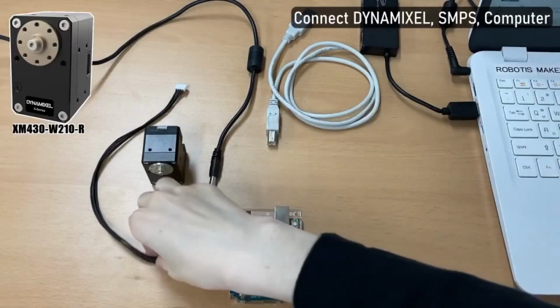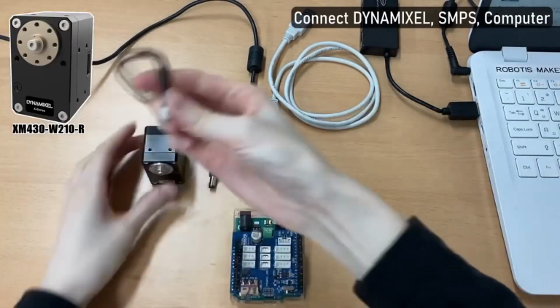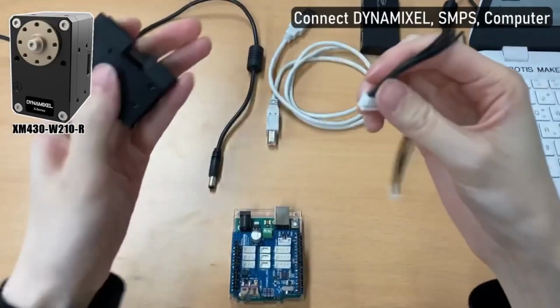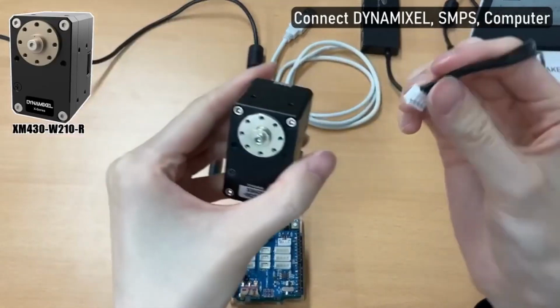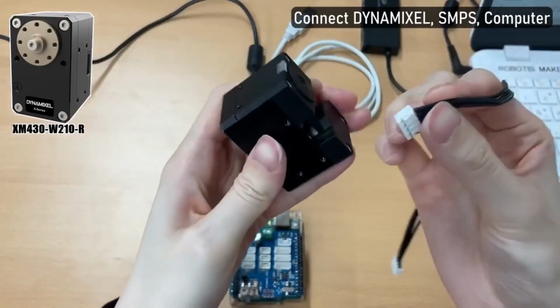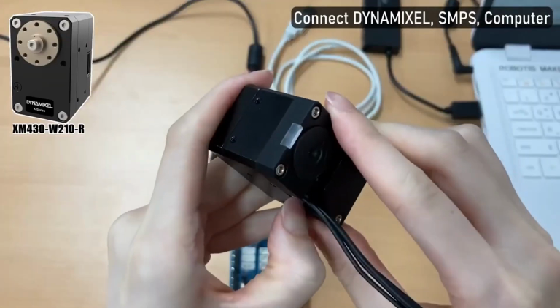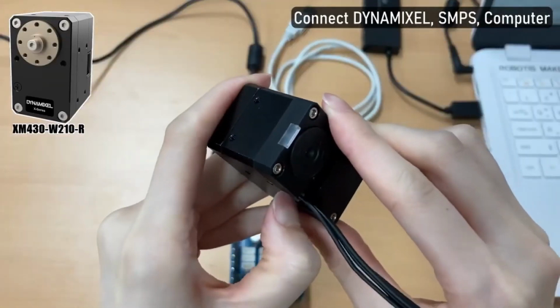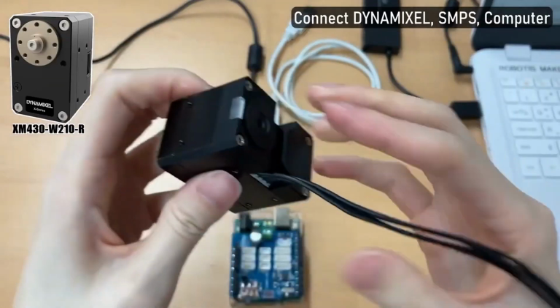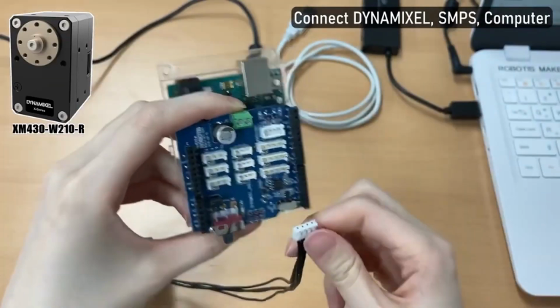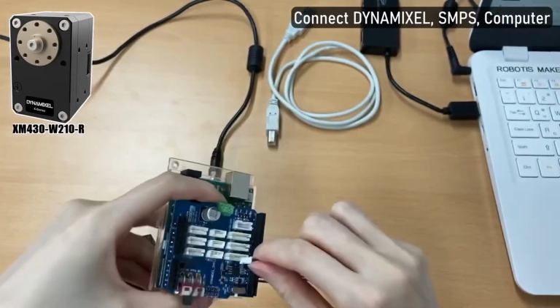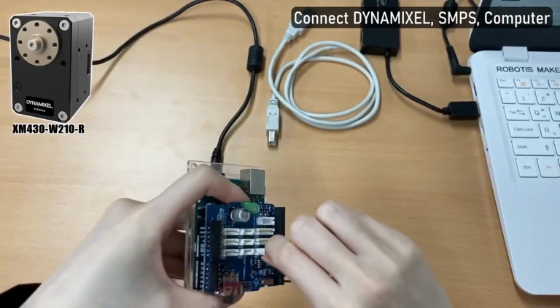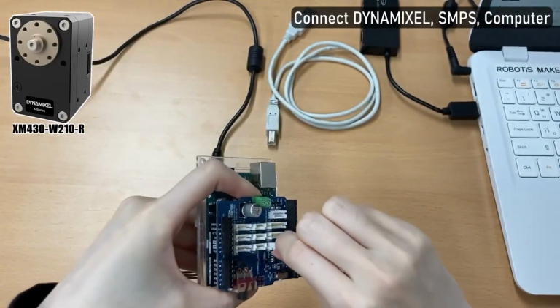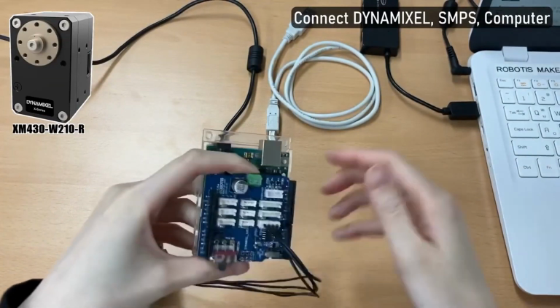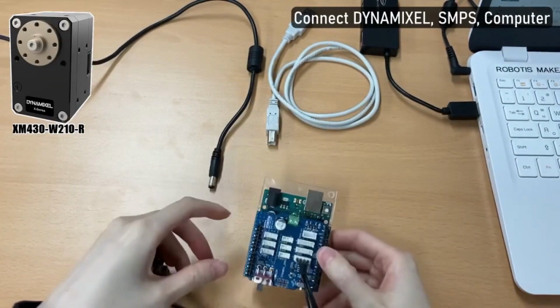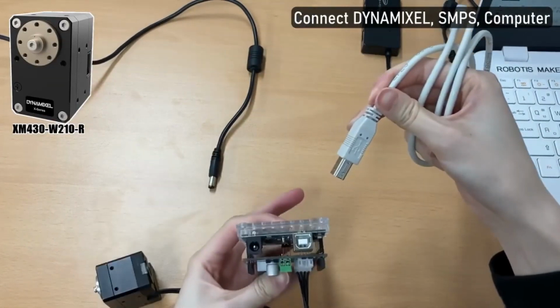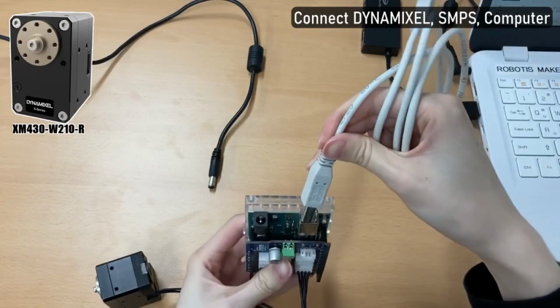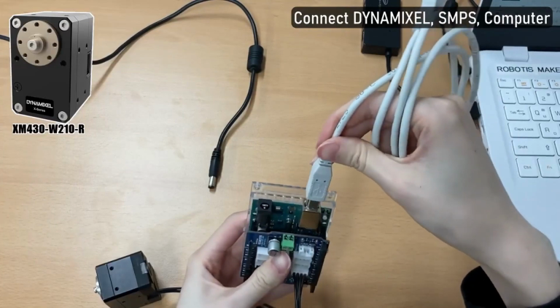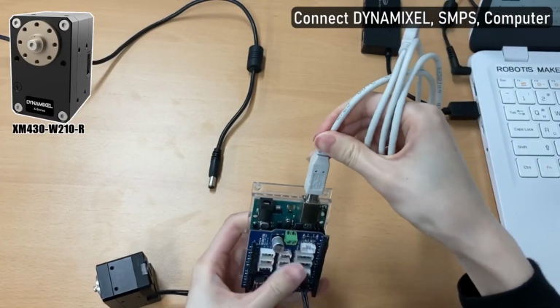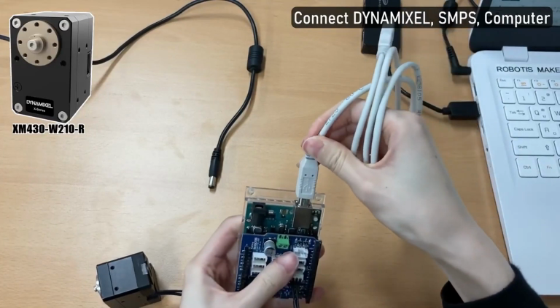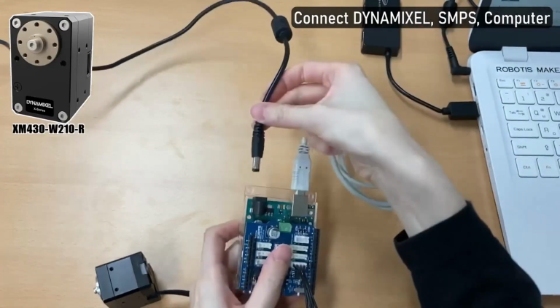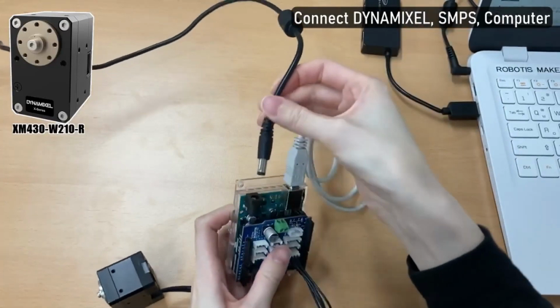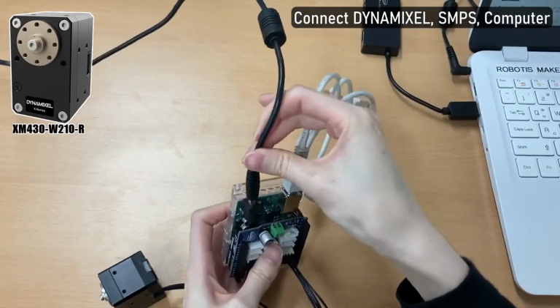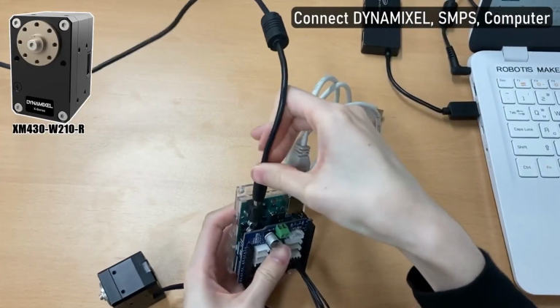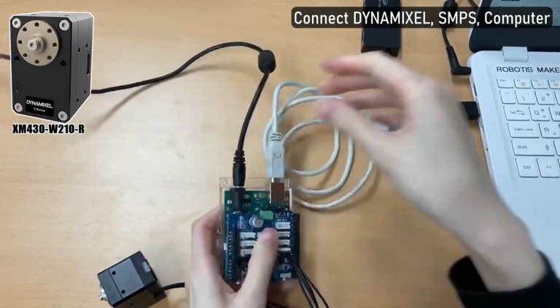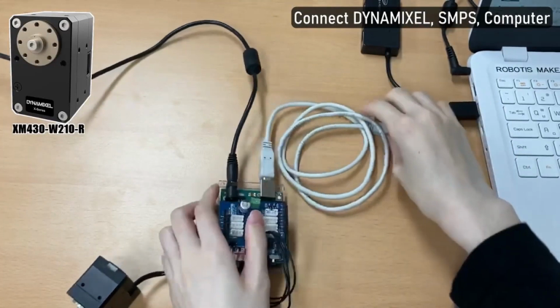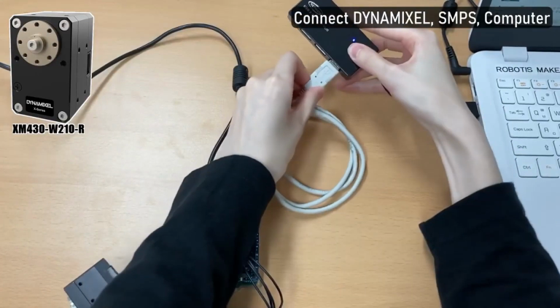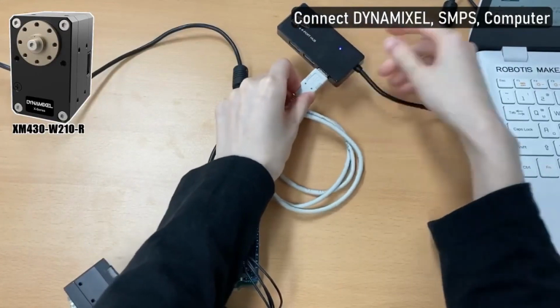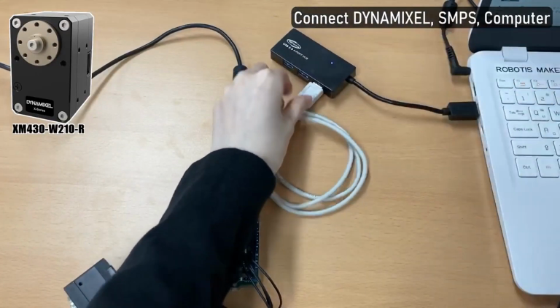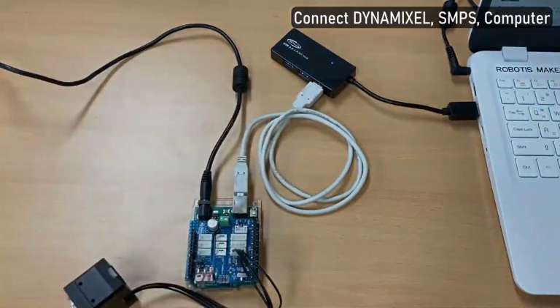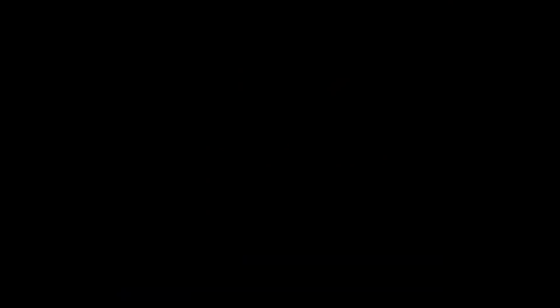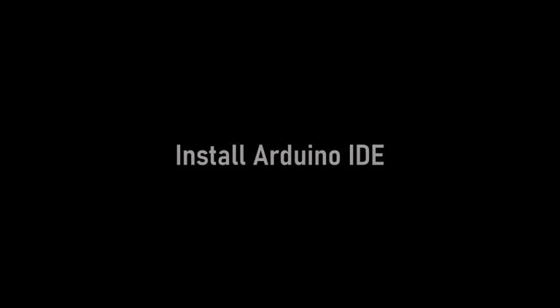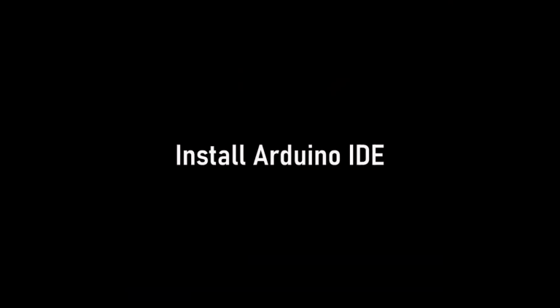You're then going to connect your Dynamixel. This is an XM430W210R. You're going to put it into the appropriate slot, plug in your USB Type-B, and plug in your SMPS power. Then connect everything to your computer.